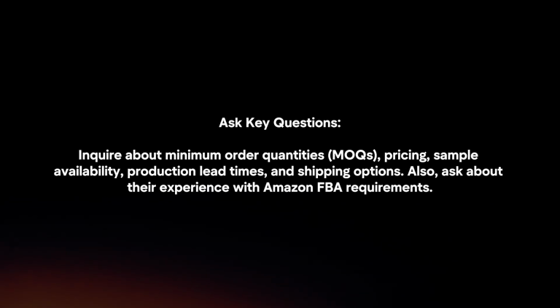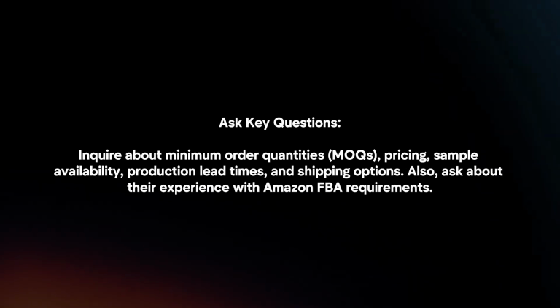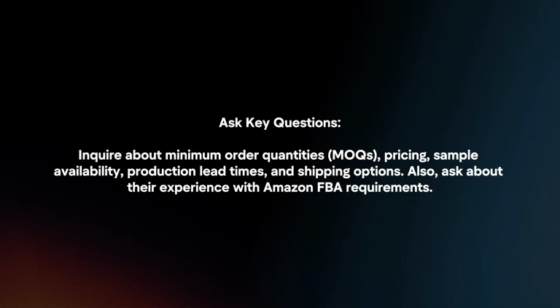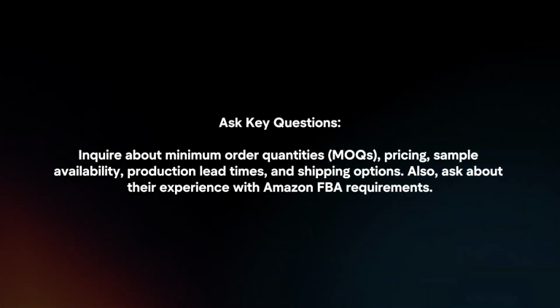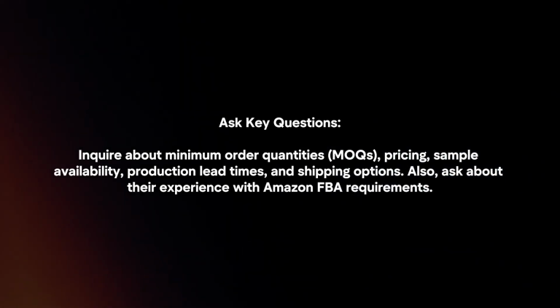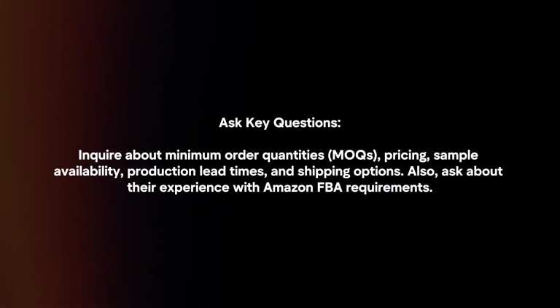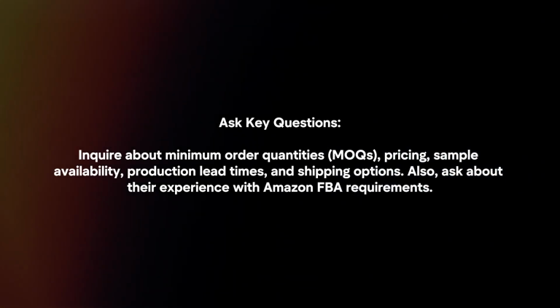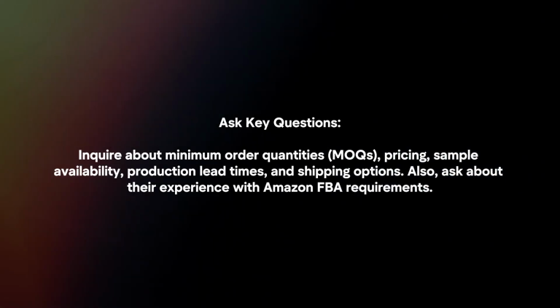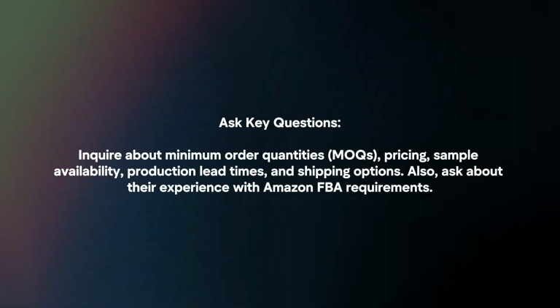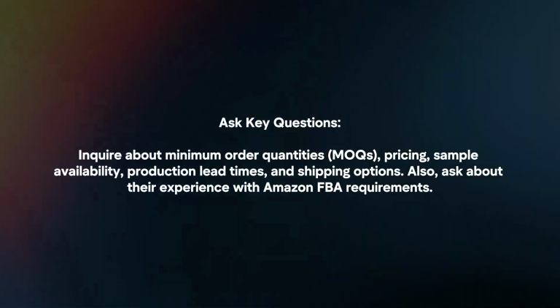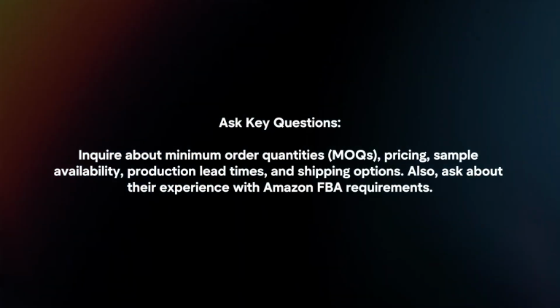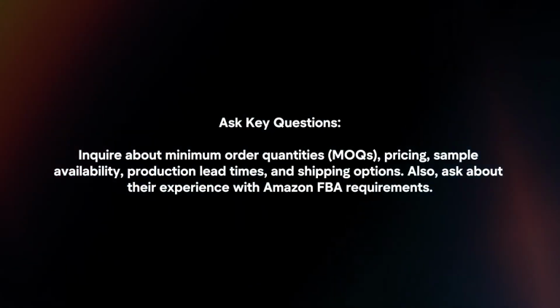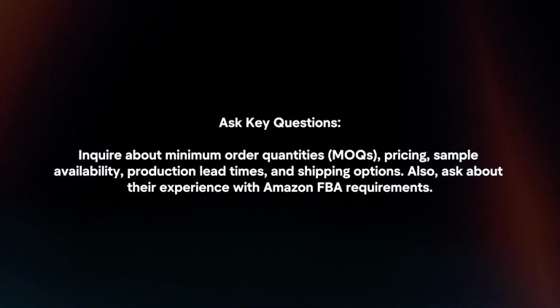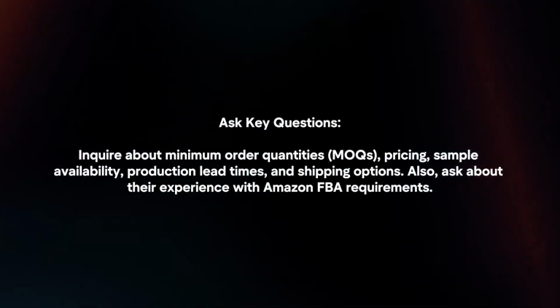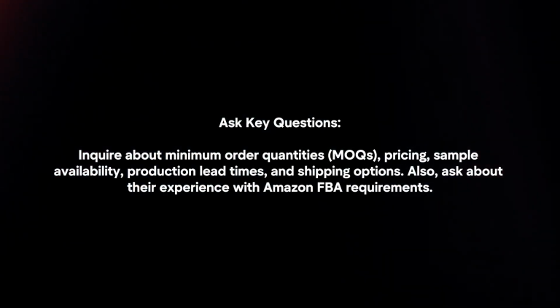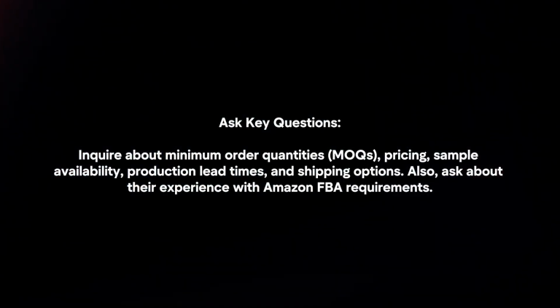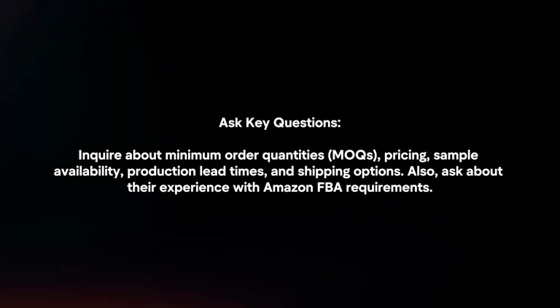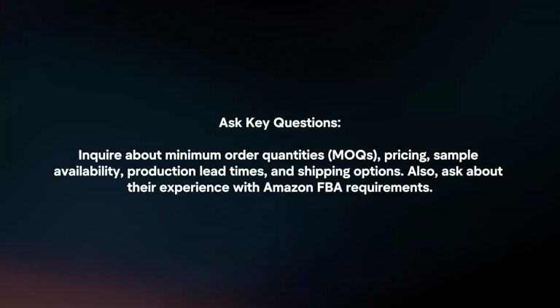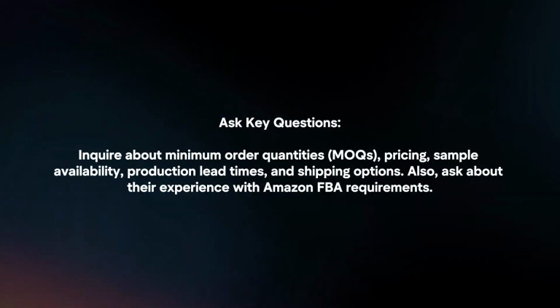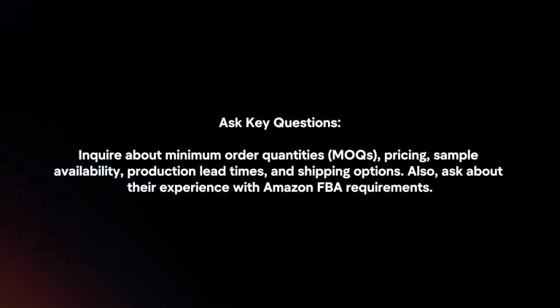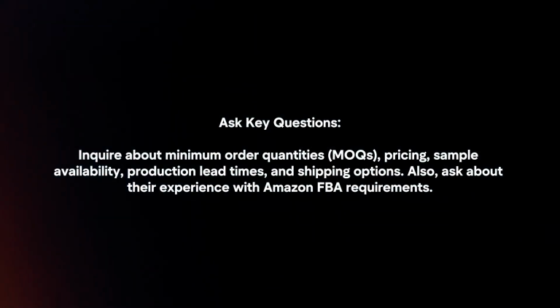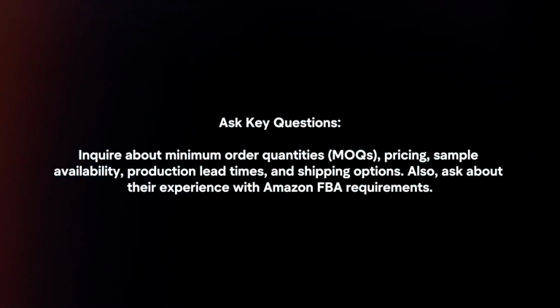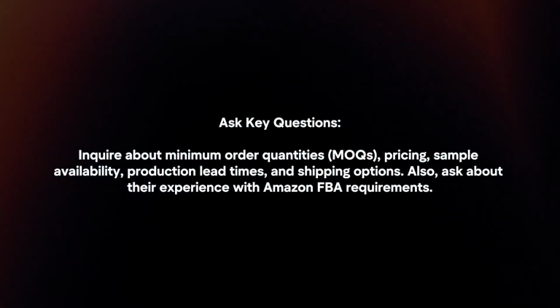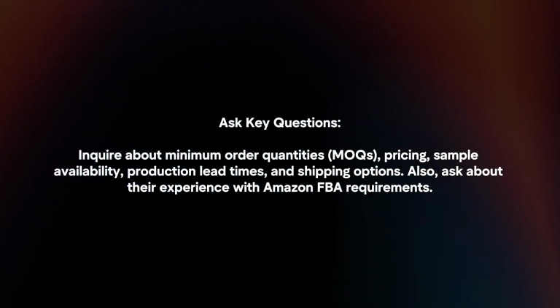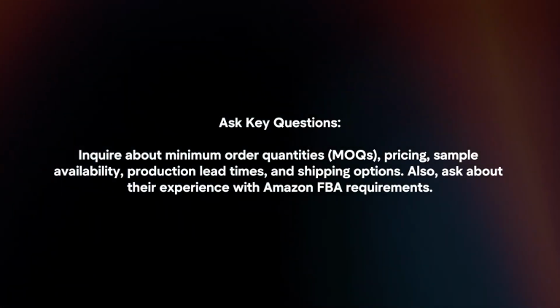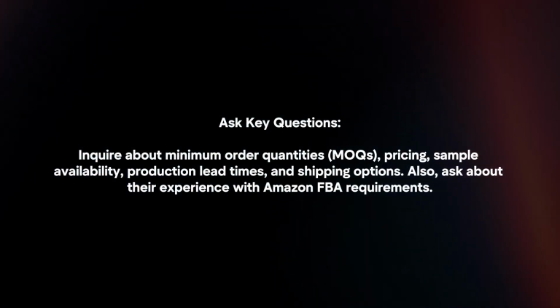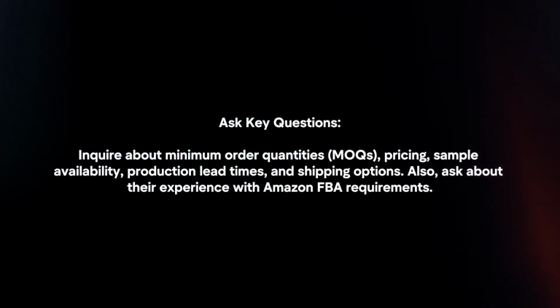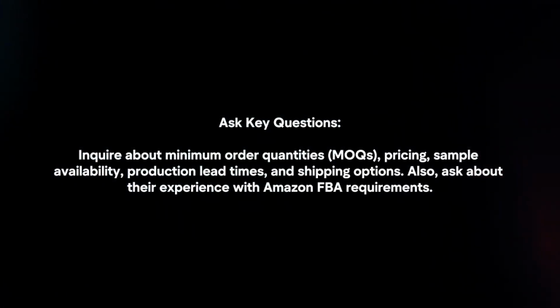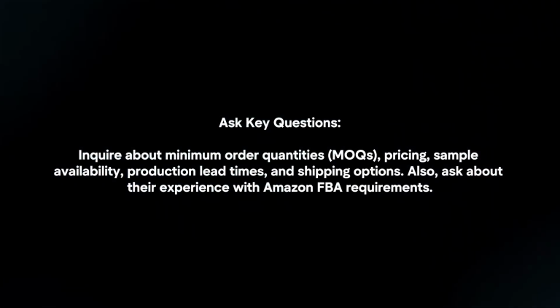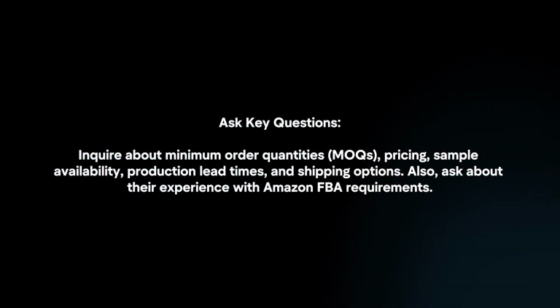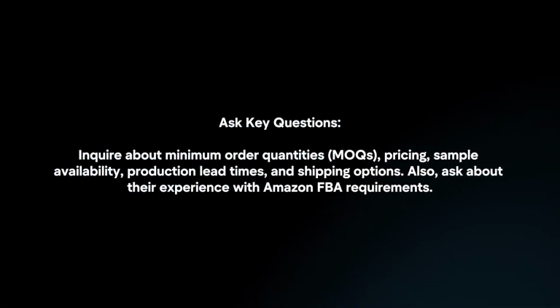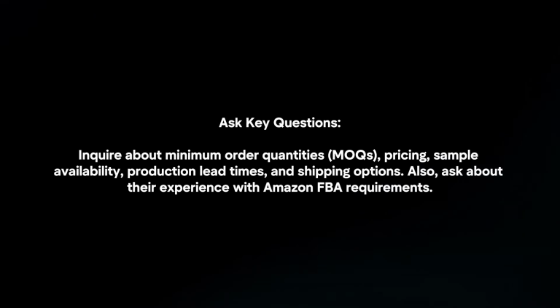Ask key questions. Inquire about minimum order quantities, pricing, sample availability, production lead times, and shipping options. Also ask about their experience with Amazon FBA requirements.